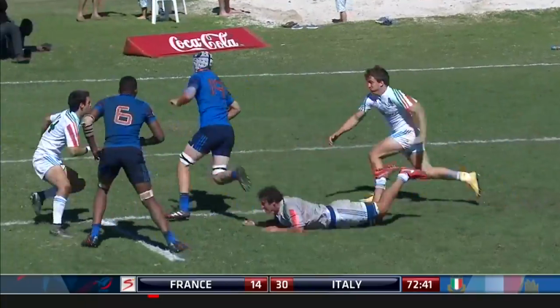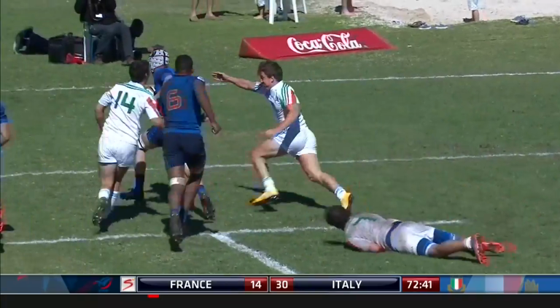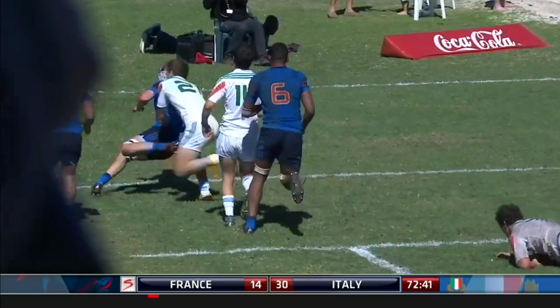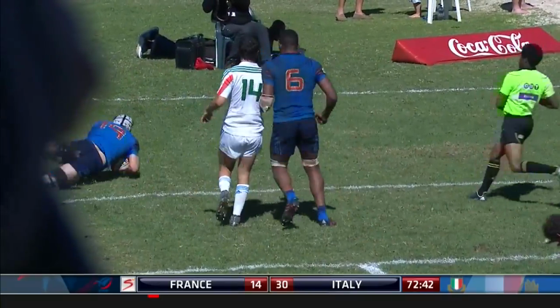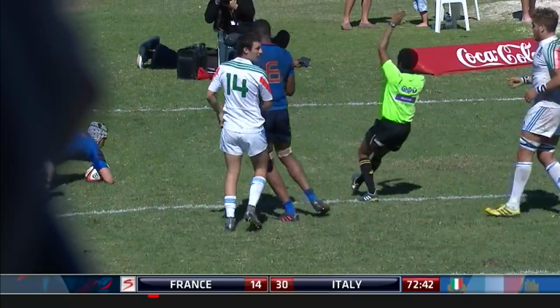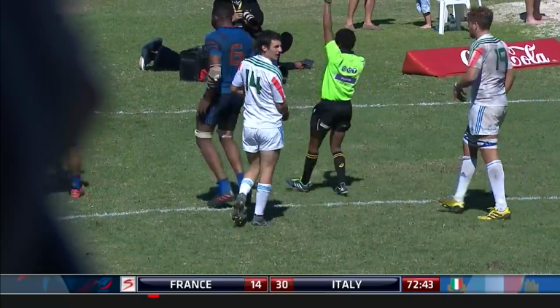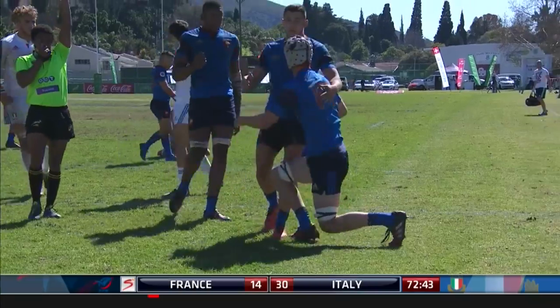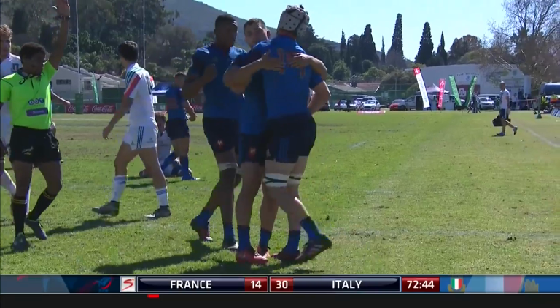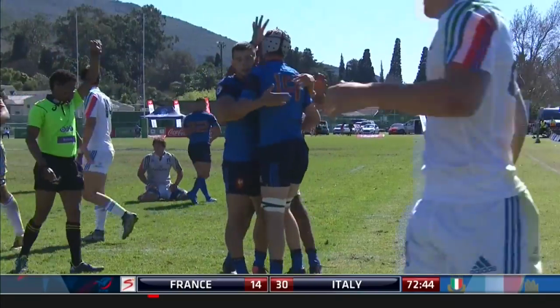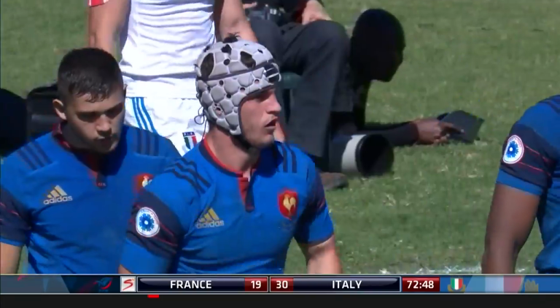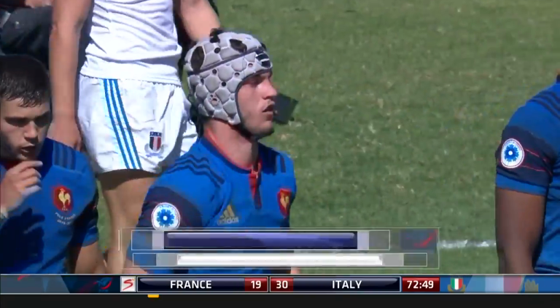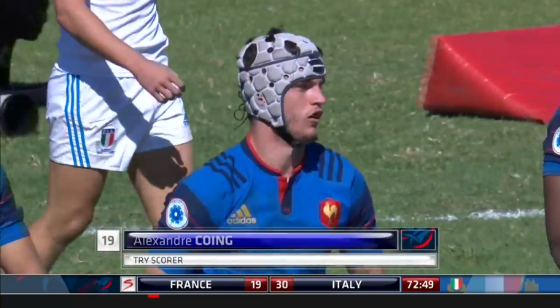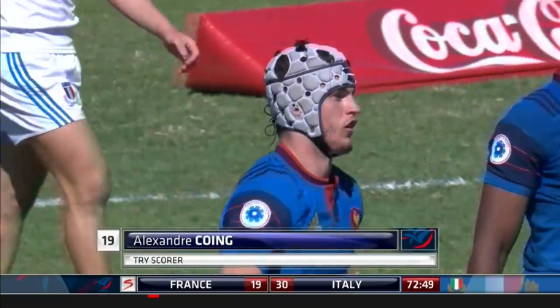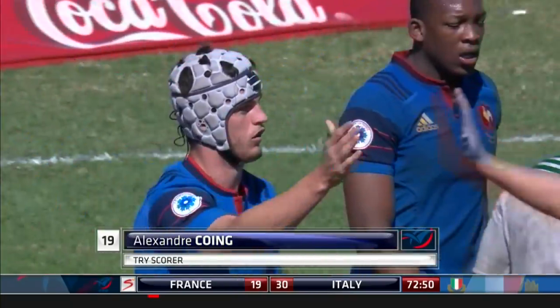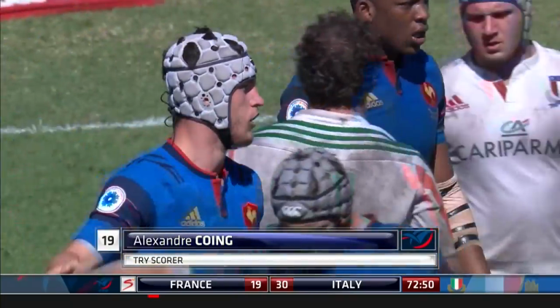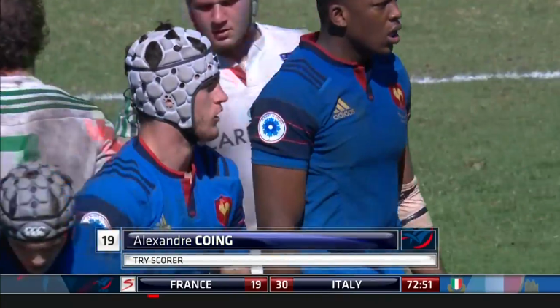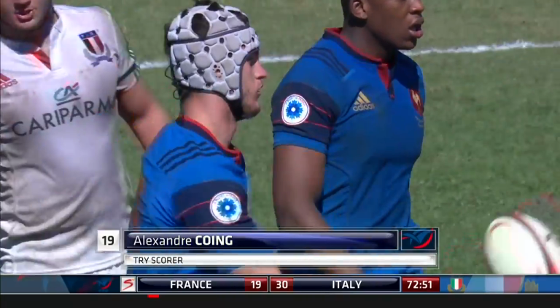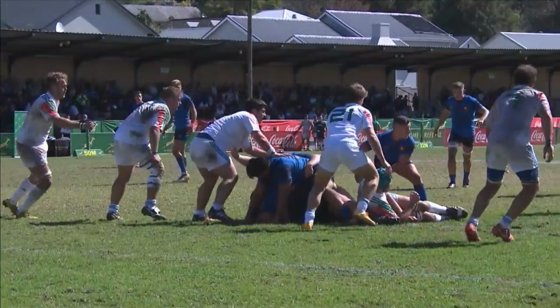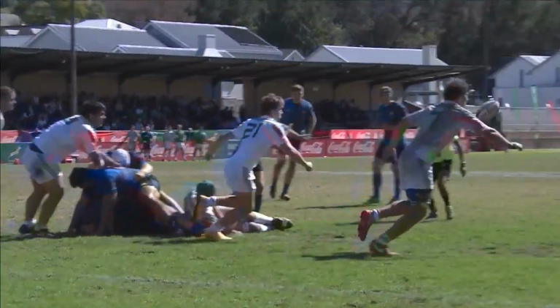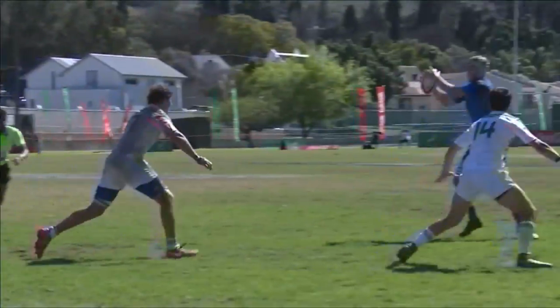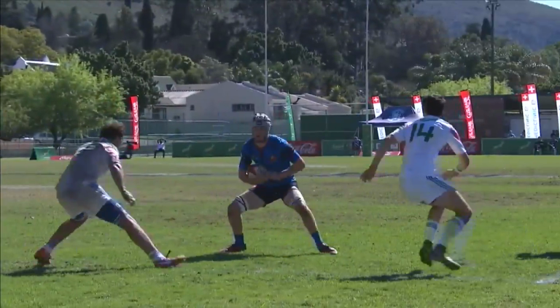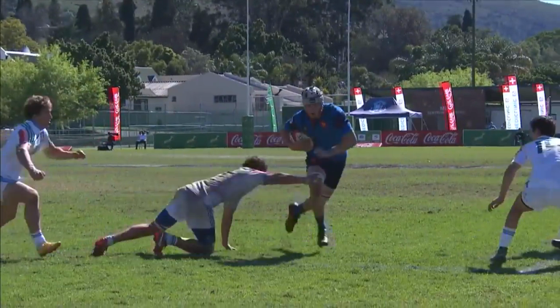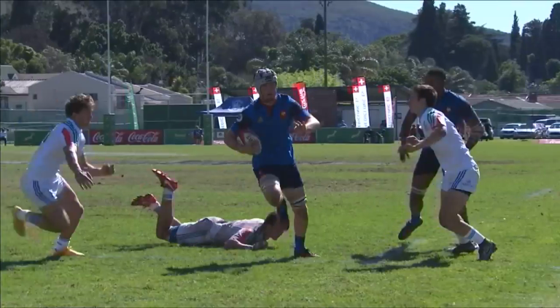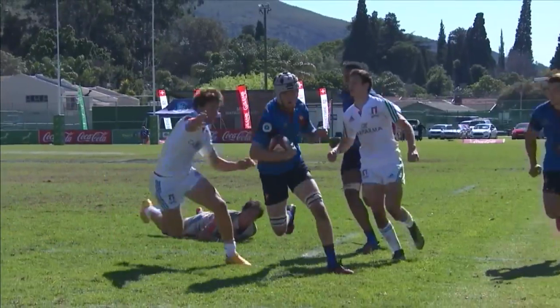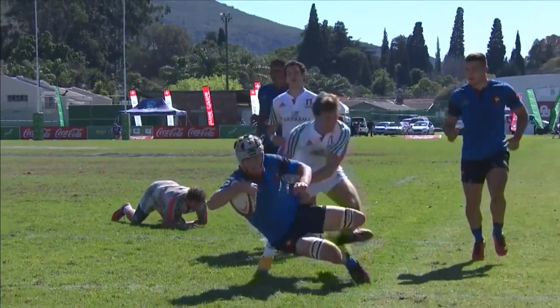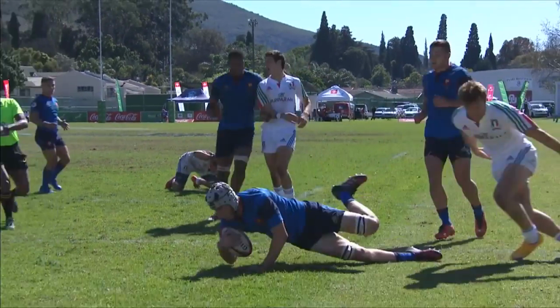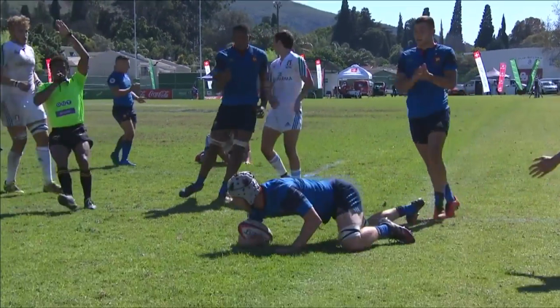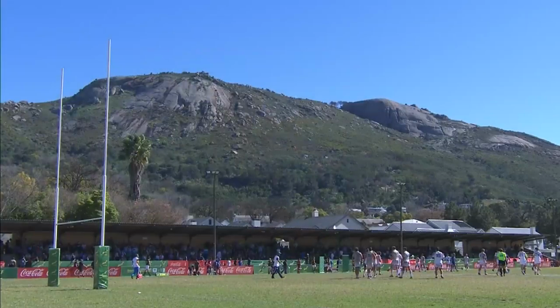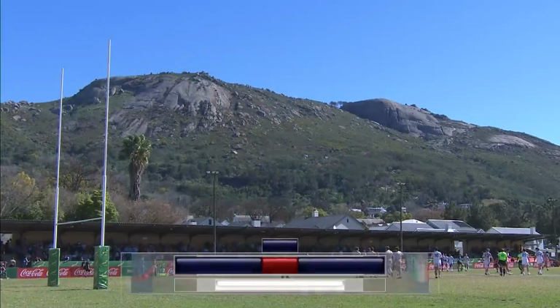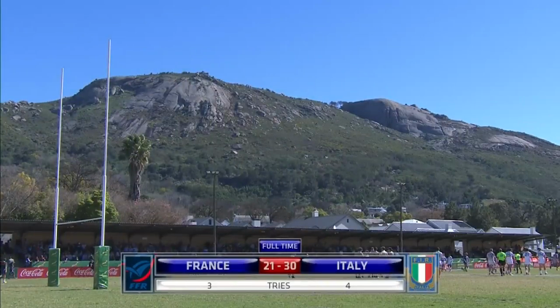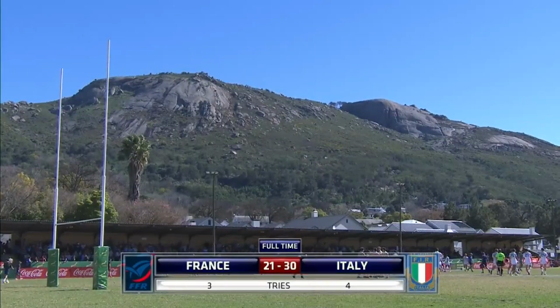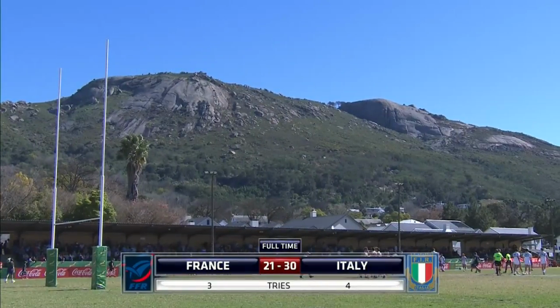Oh, lovely play. That was Alexandre Coing who hasn't been on very long and he scored a cracker. Wonderful step by Coing. France 21, Italy 30.